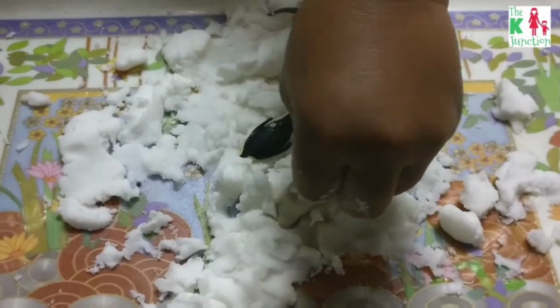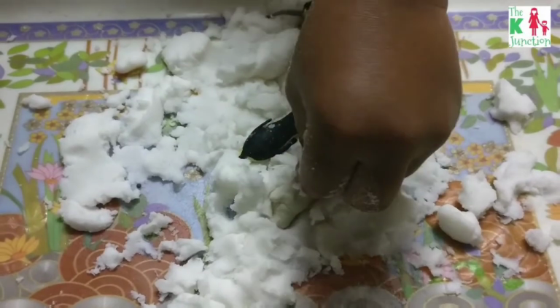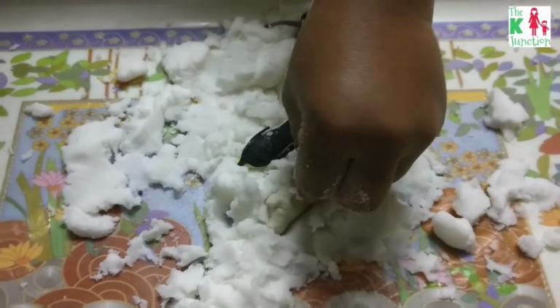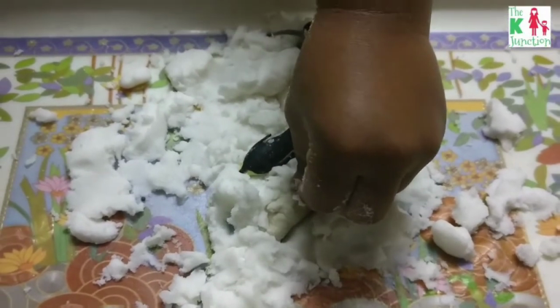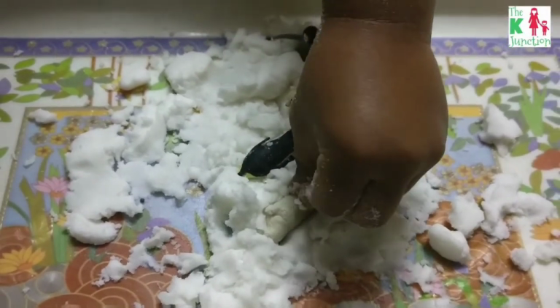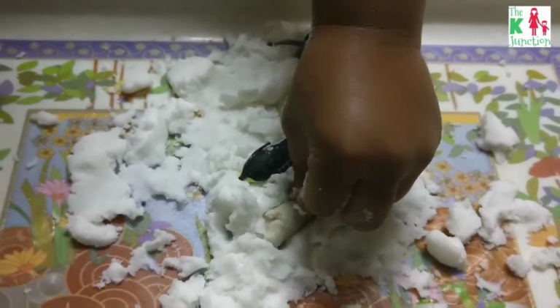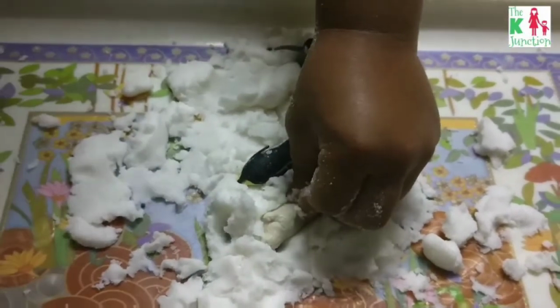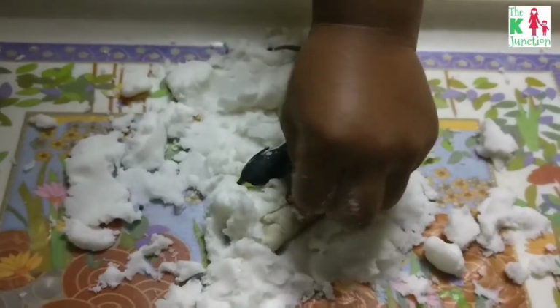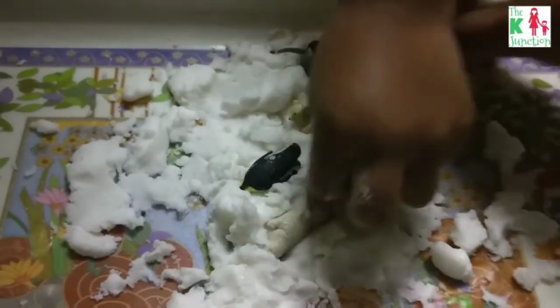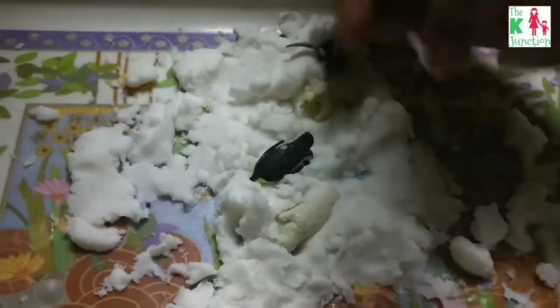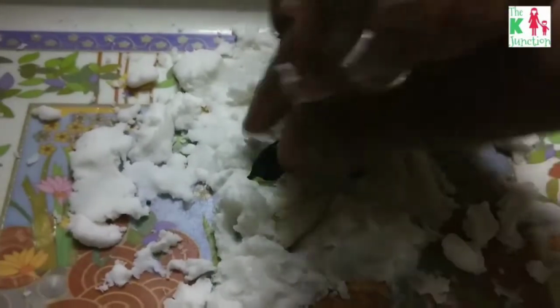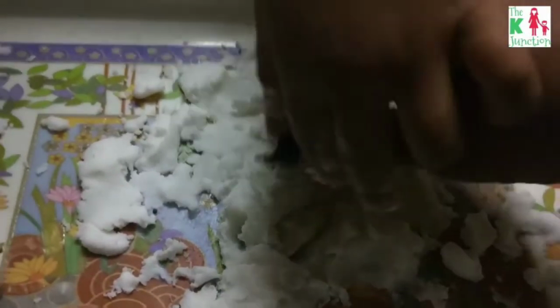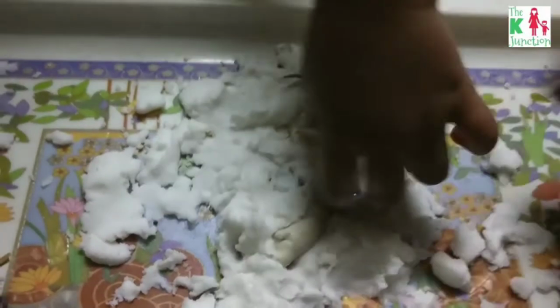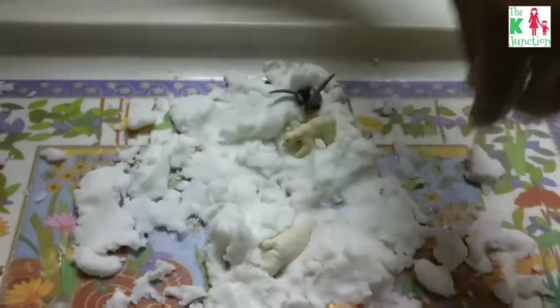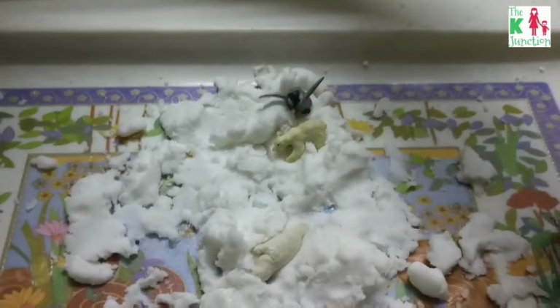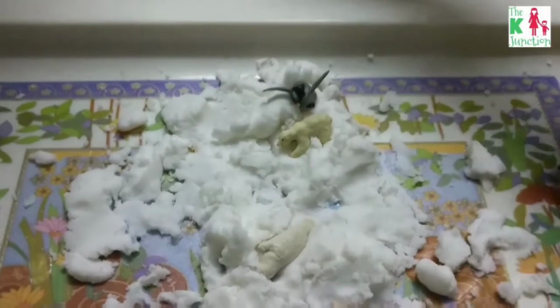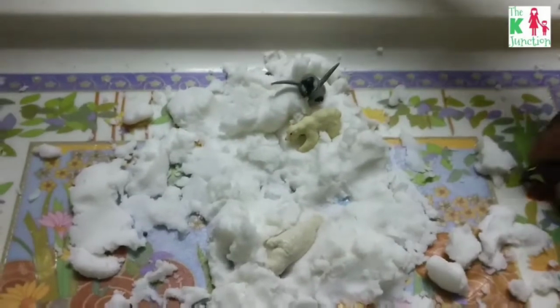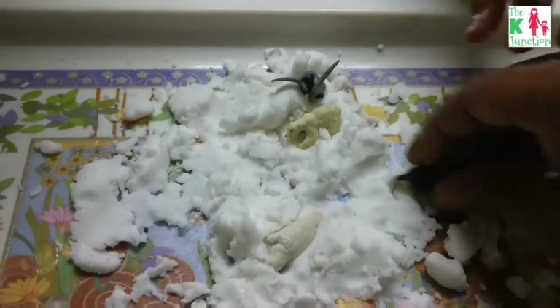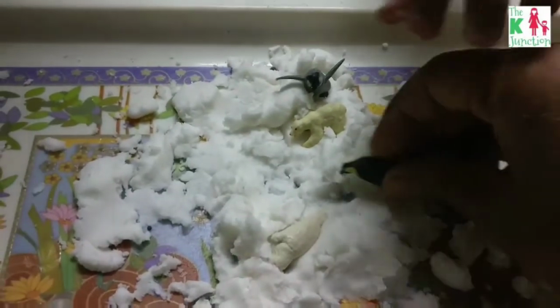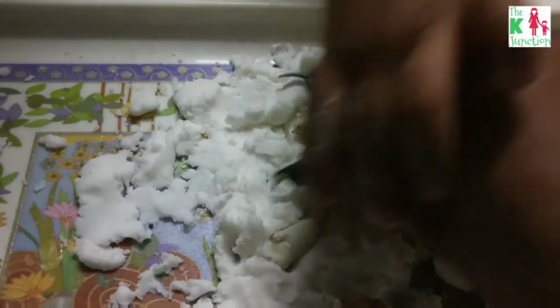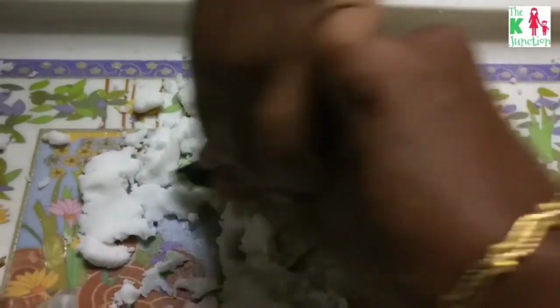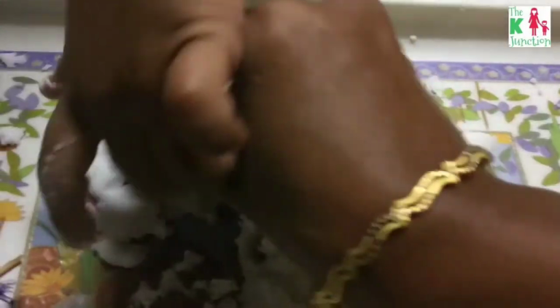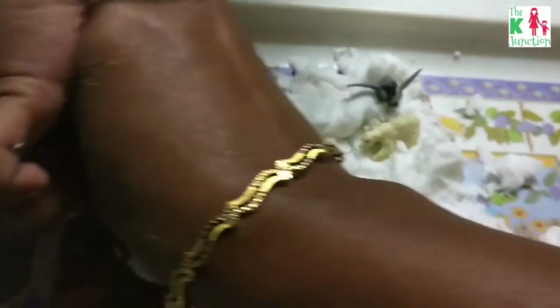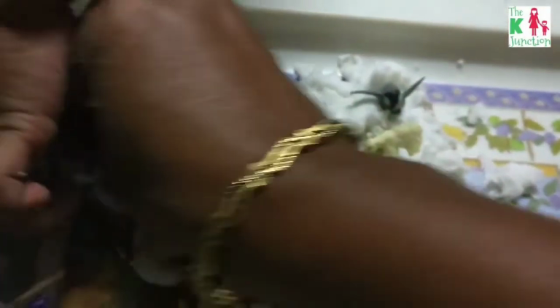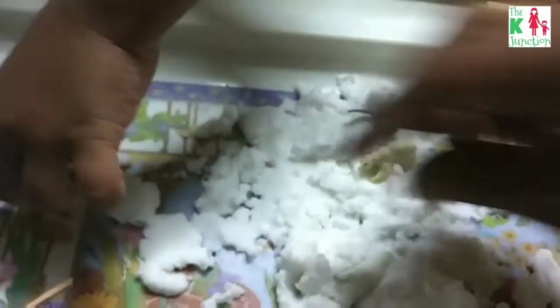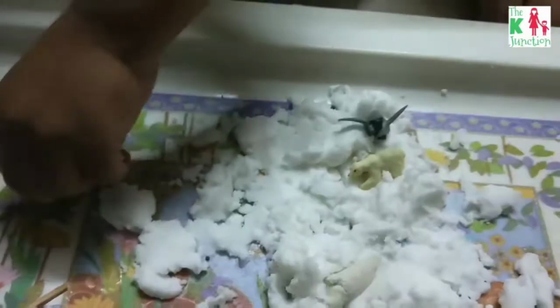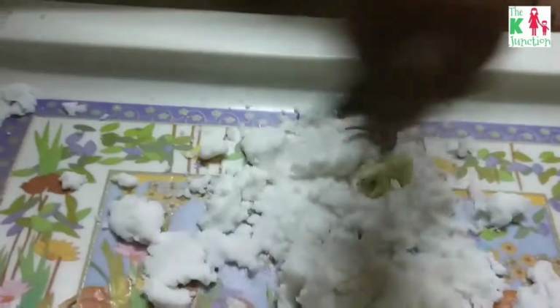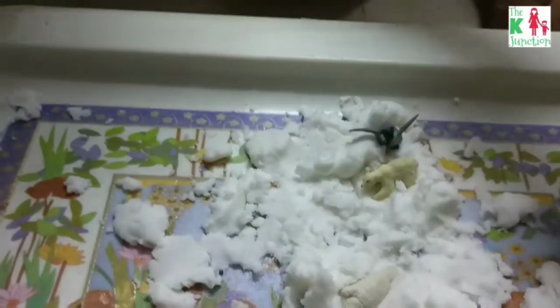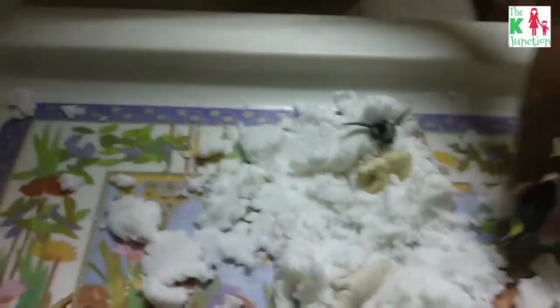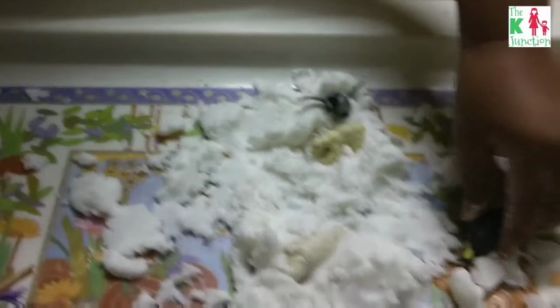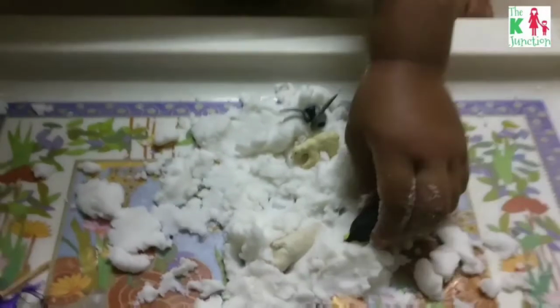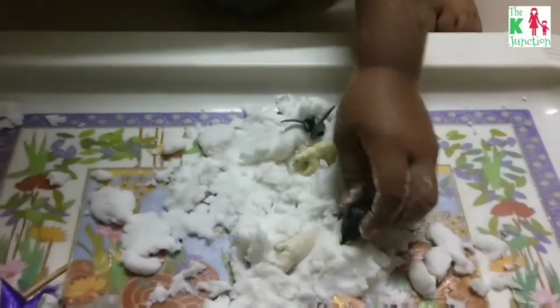That's some really sensory fun — it went on for a couple of minutes and he enjoyed it a lot. Here we are doing the tobogganing of the penguin.